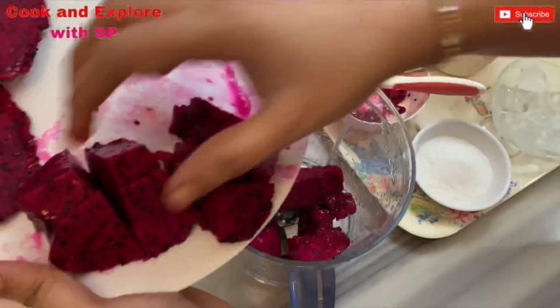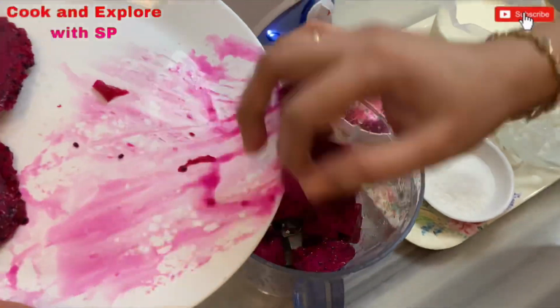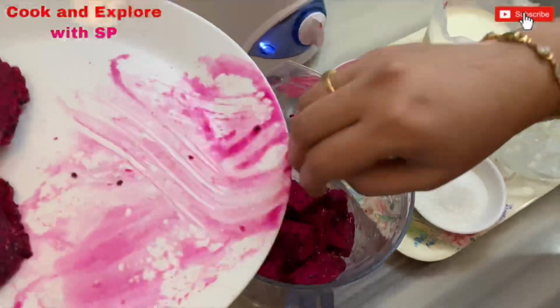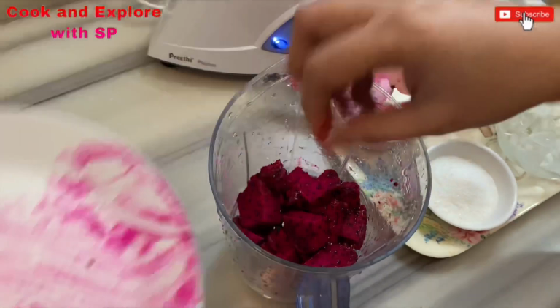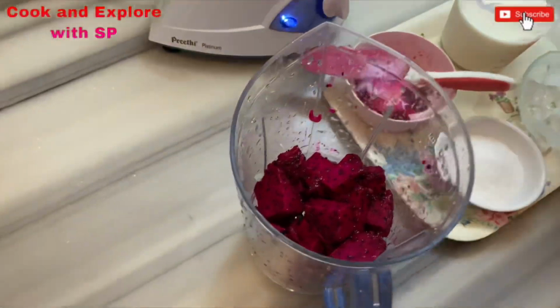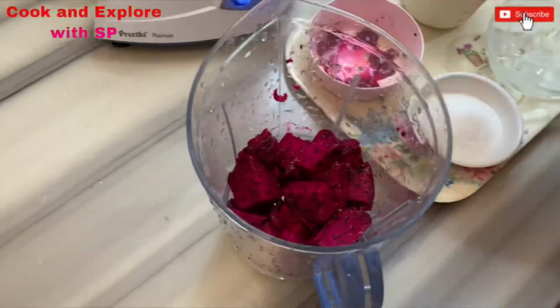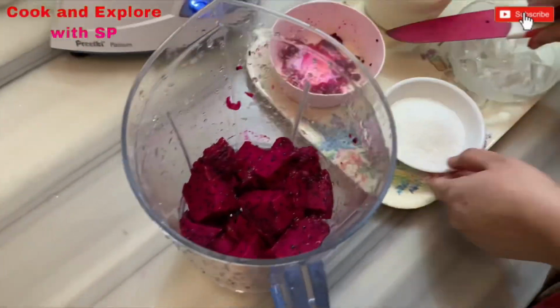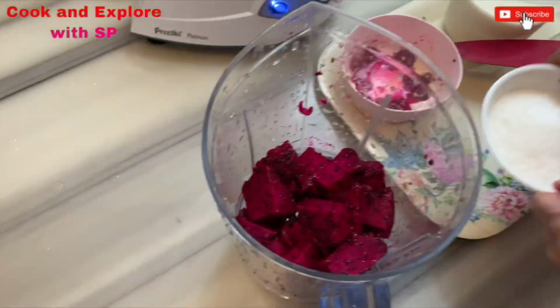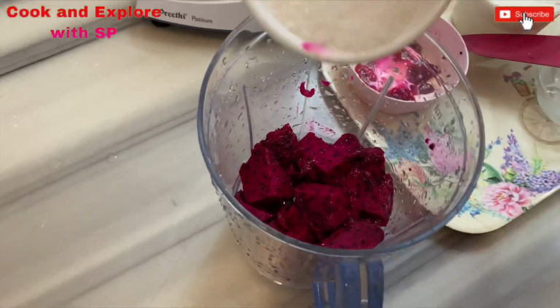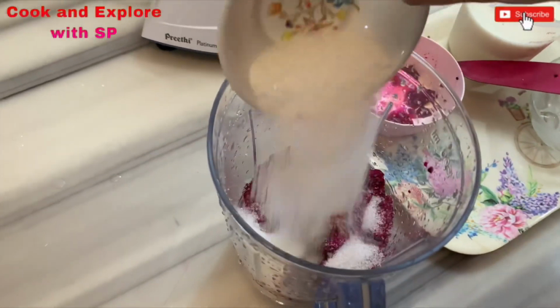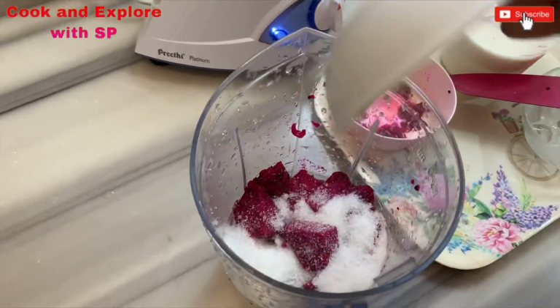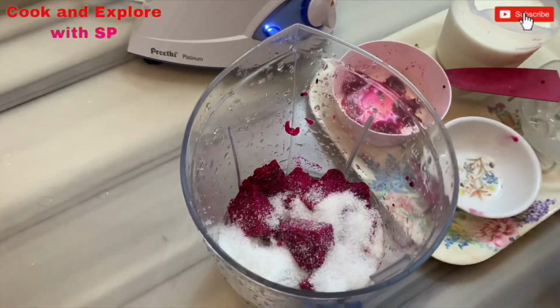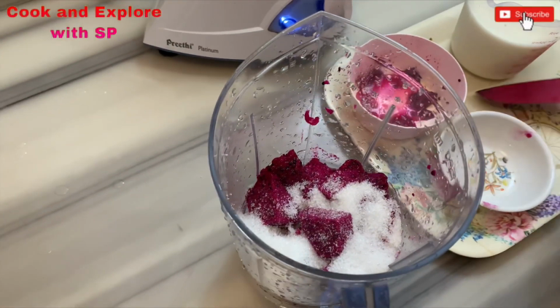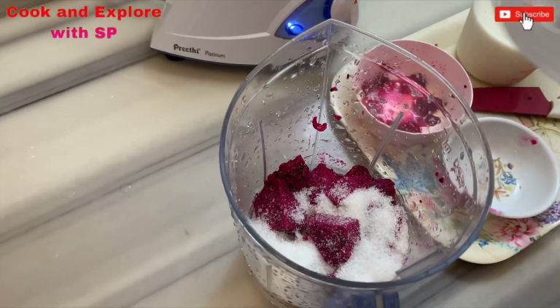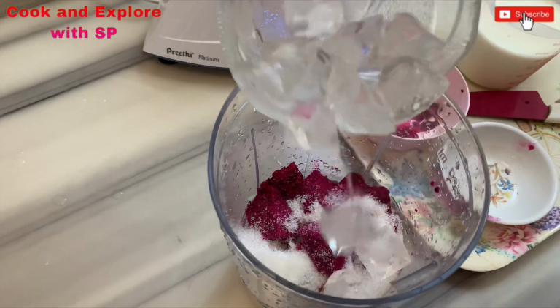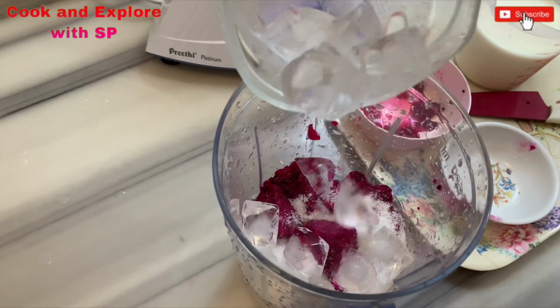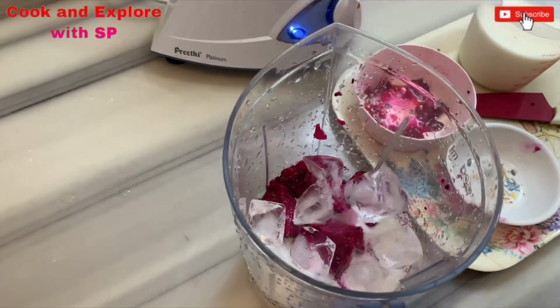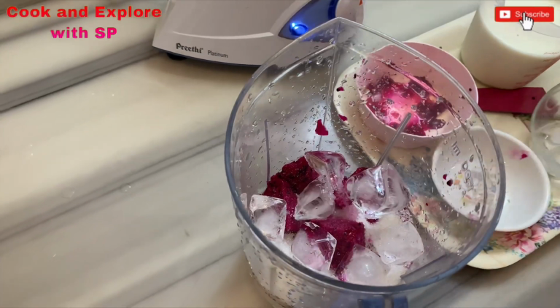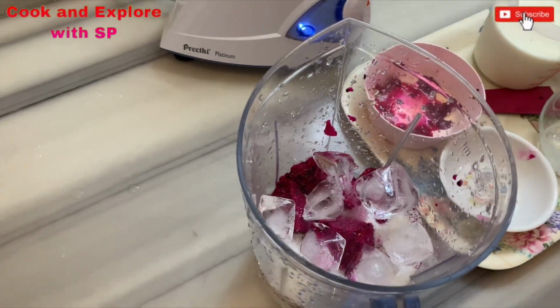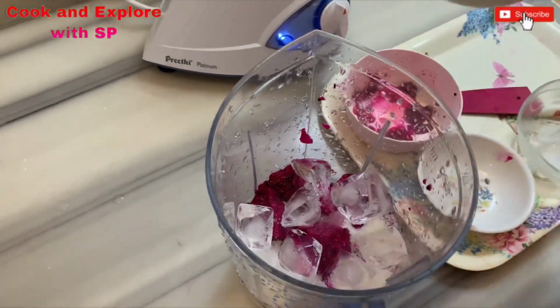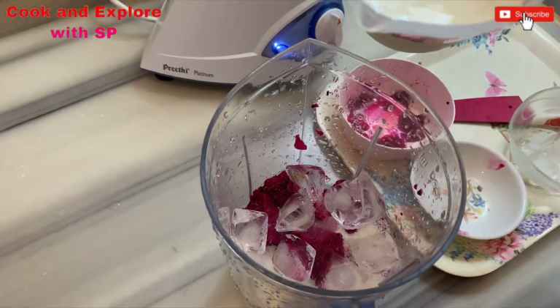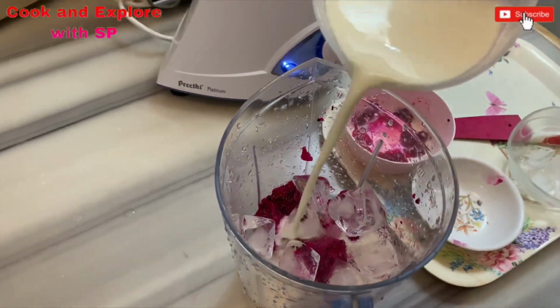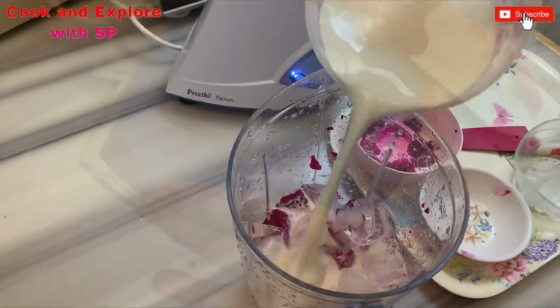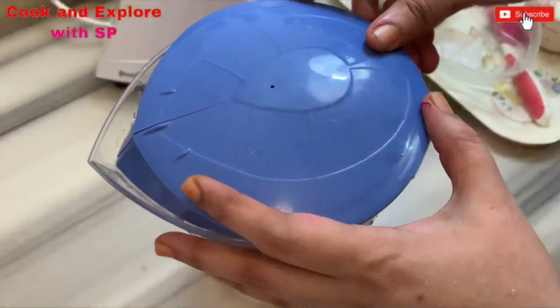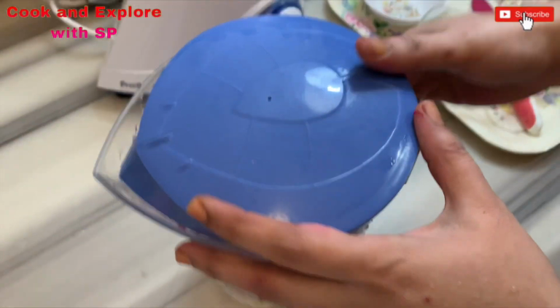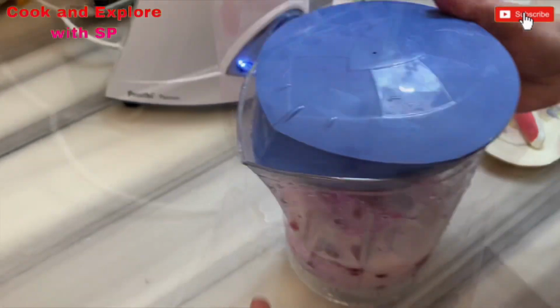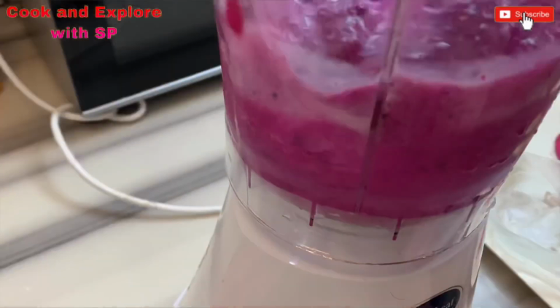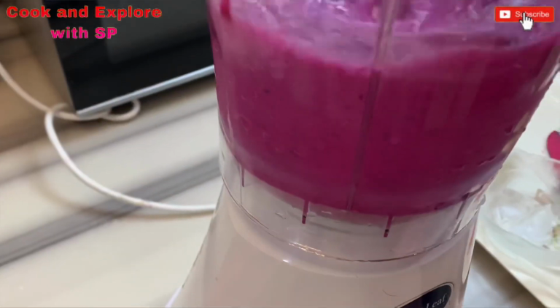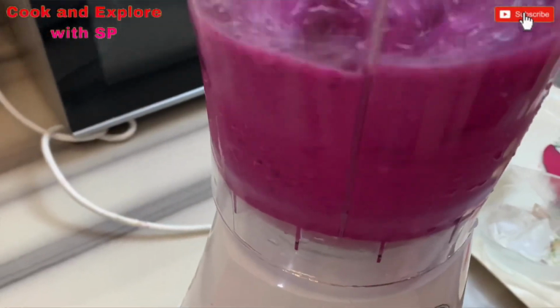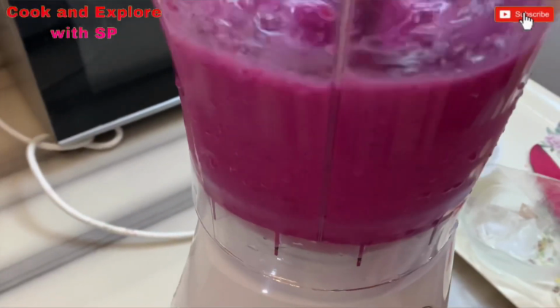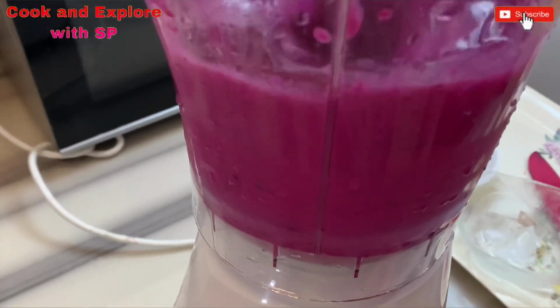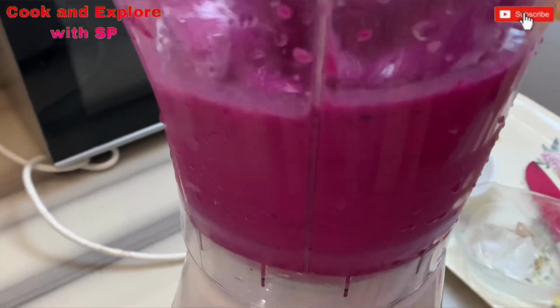Take a mixer jar, put all the dragon fruit pieces, add the sugar and the ice cubes, and add the milk. Now blend this for 40 to 50 seconds until the sugar dissolves.